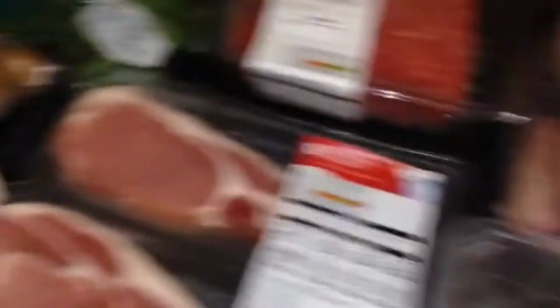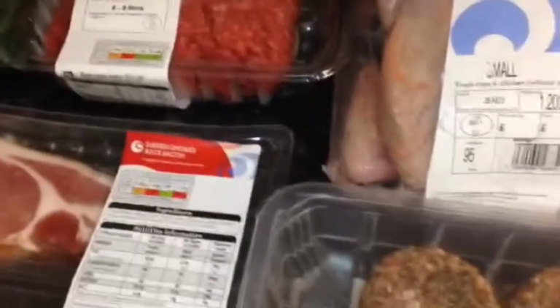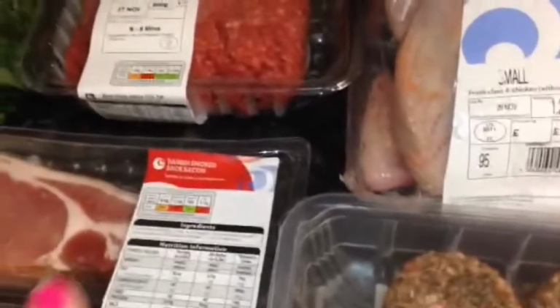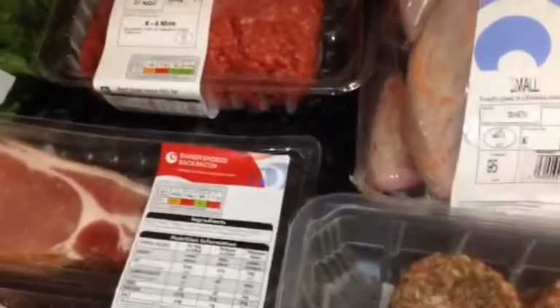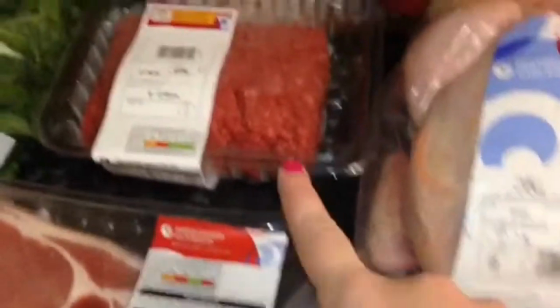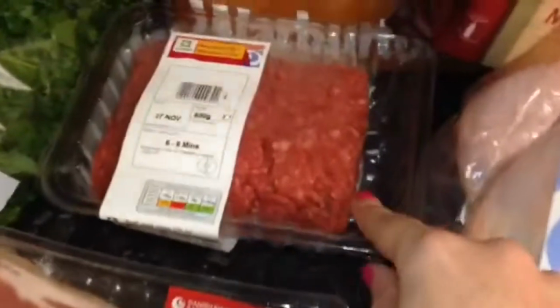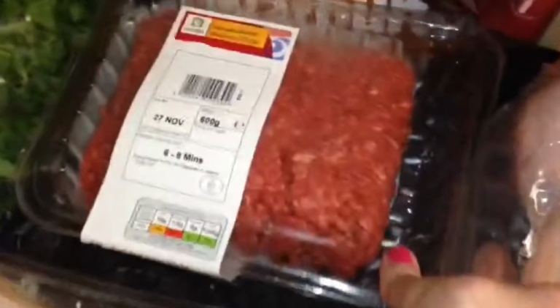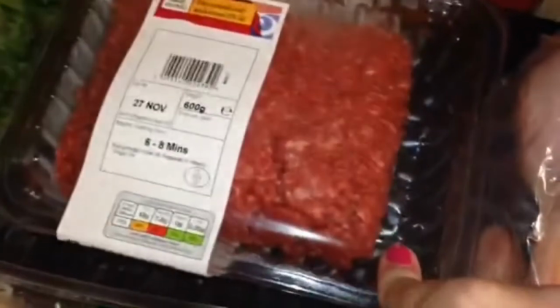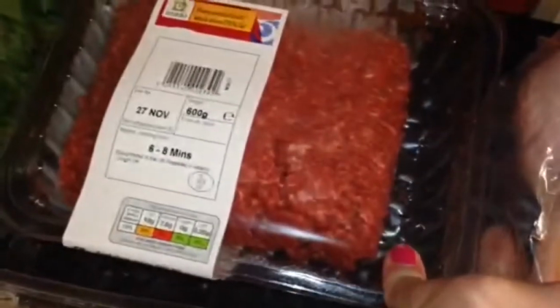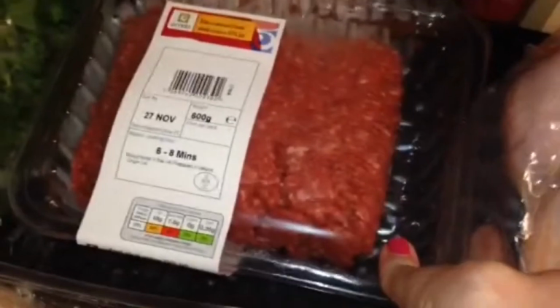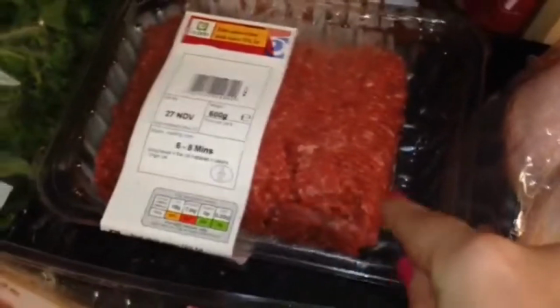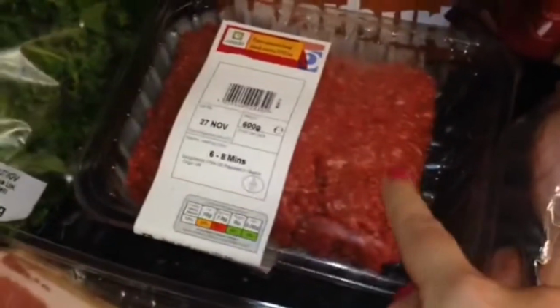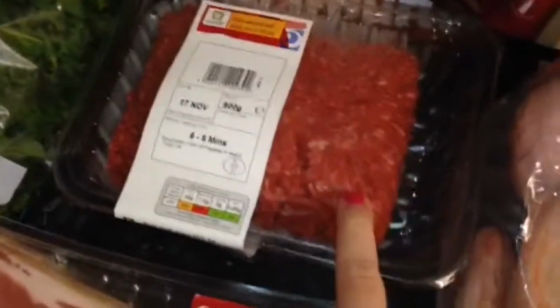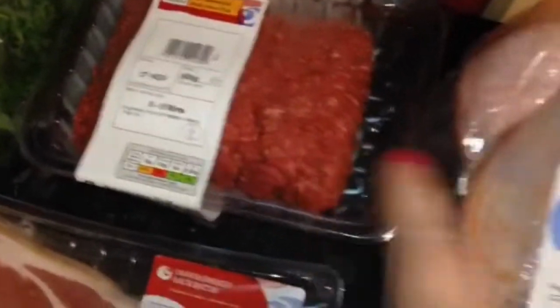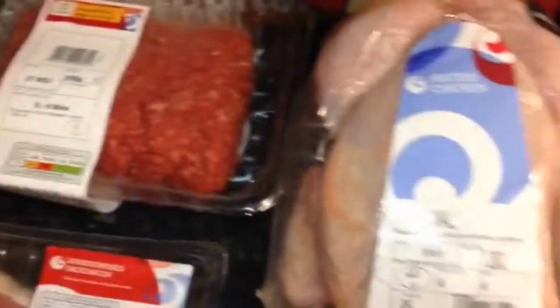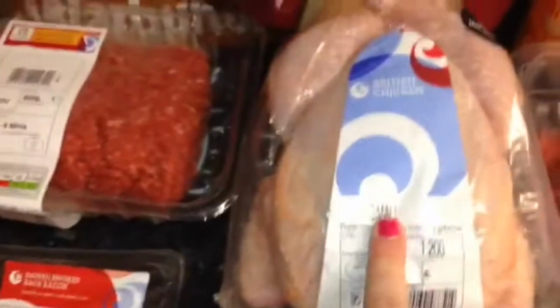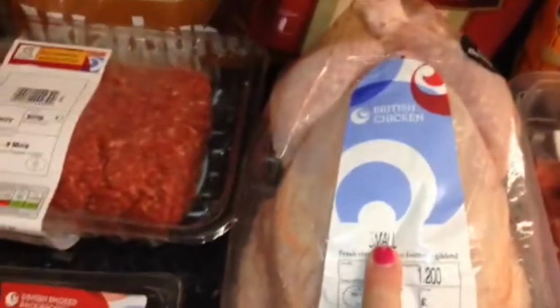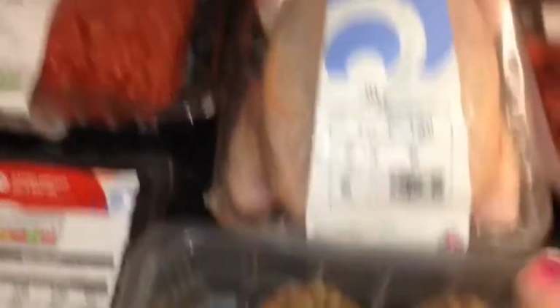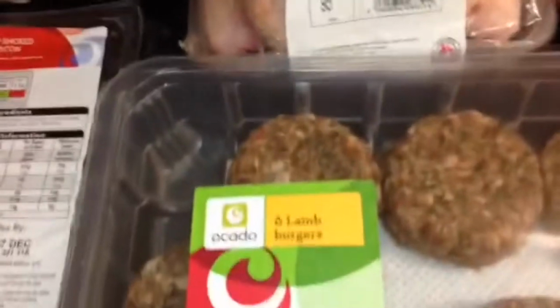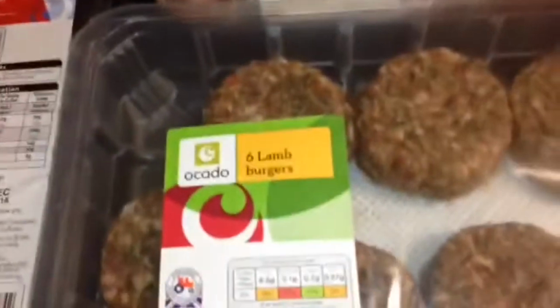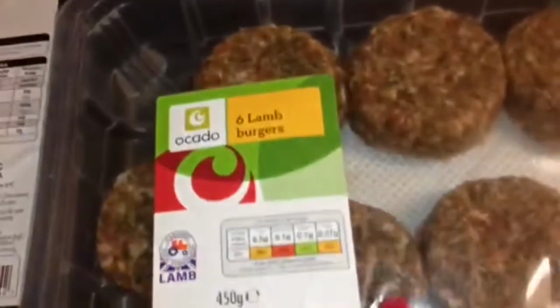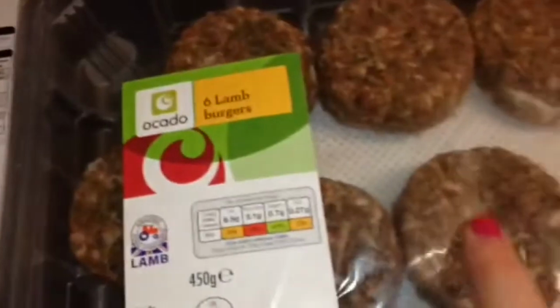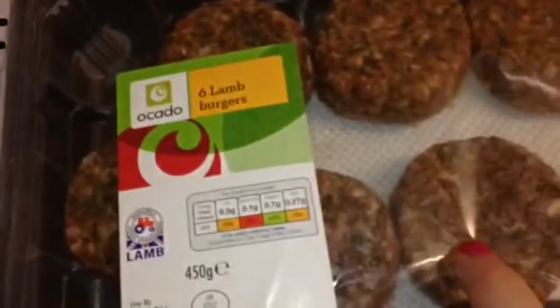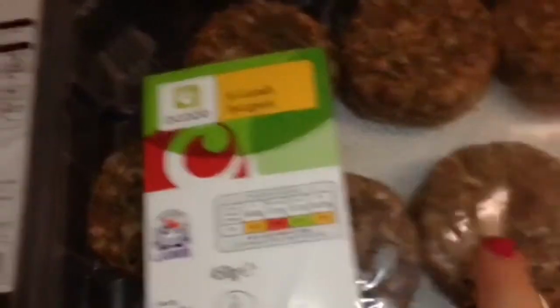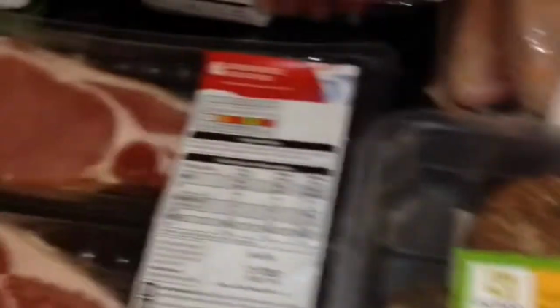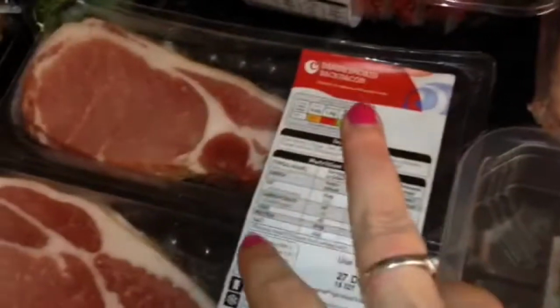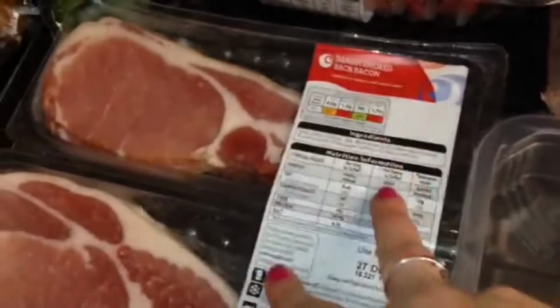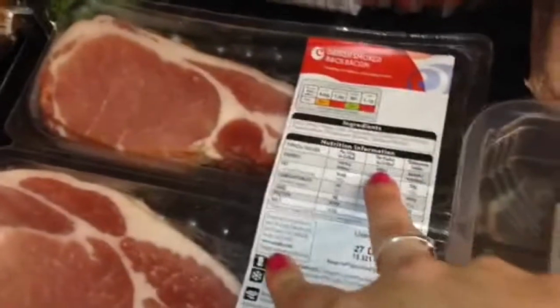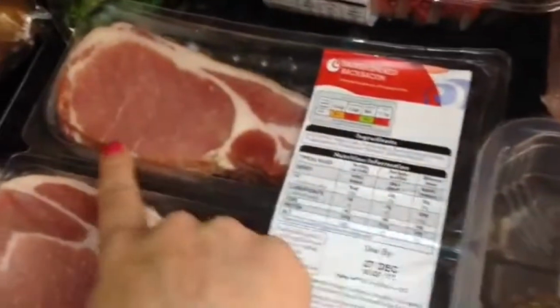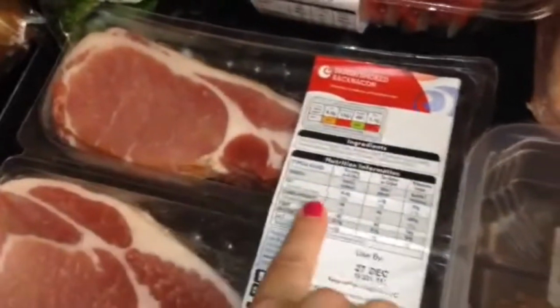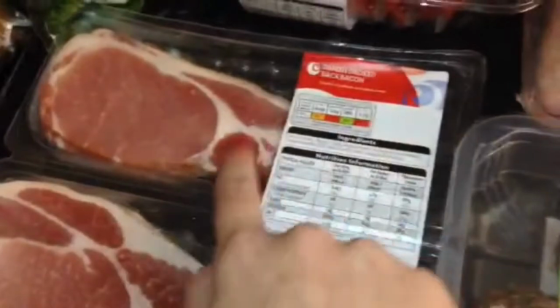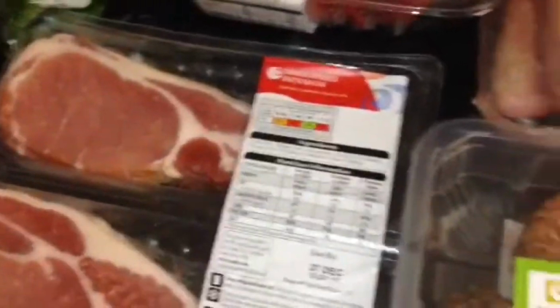I got four for ten on the meat, so I got the big 600 grams of steak mince, a whole chicken, lamb burgers — I absolutely love these — and a pack of two bacons. I'll cut that and put one in the freezer.